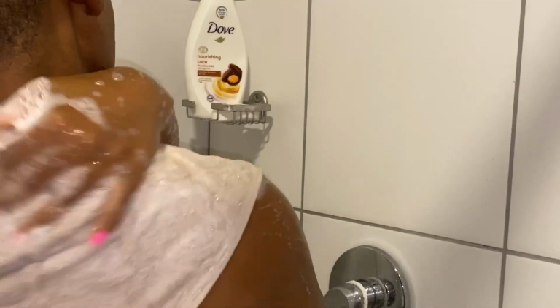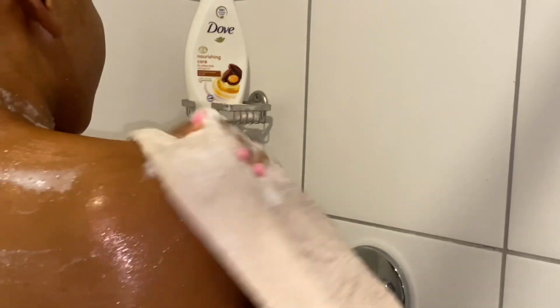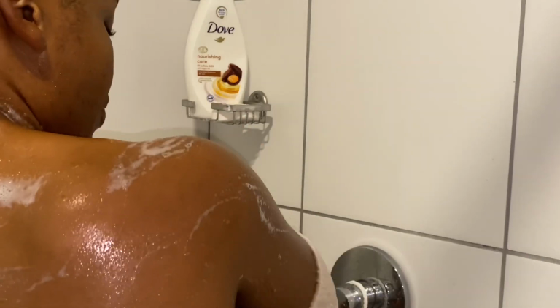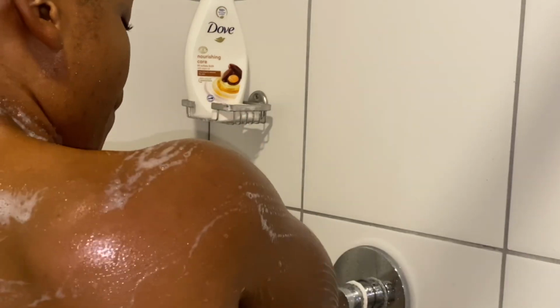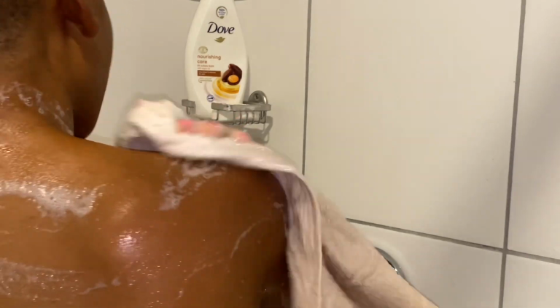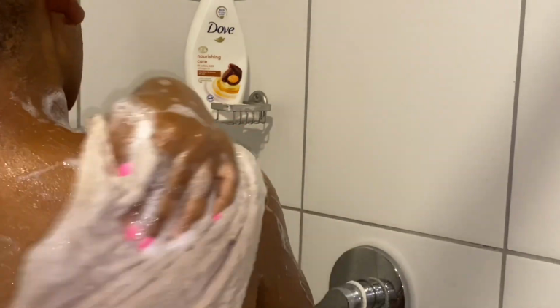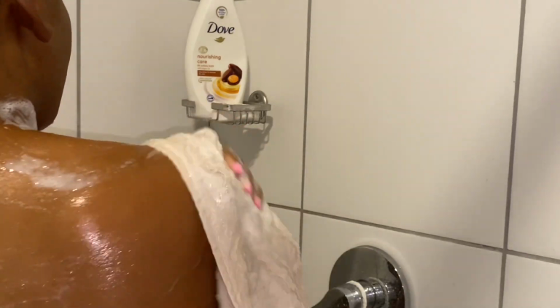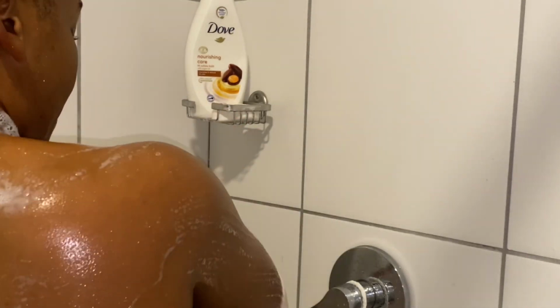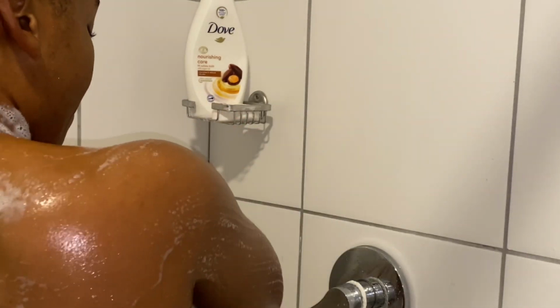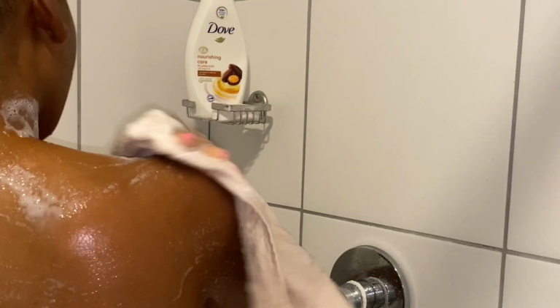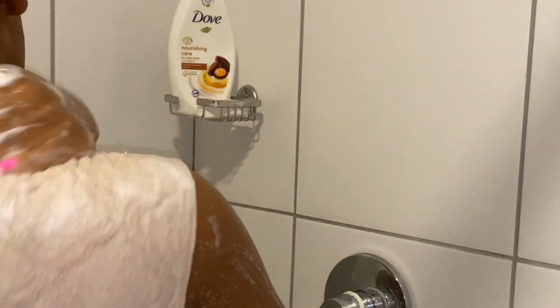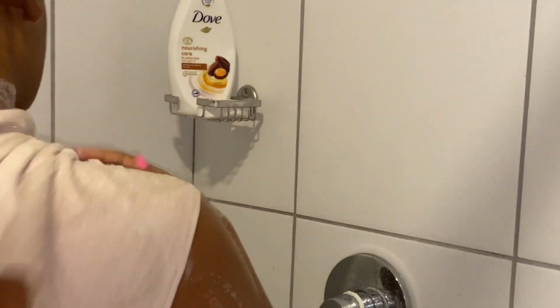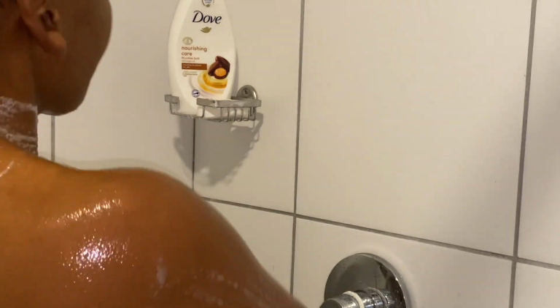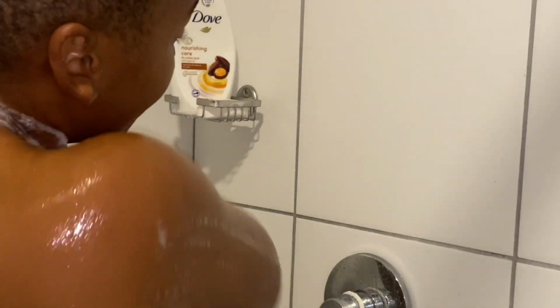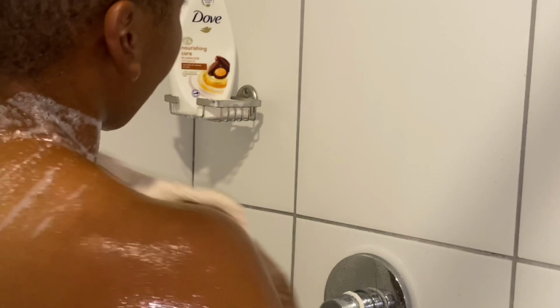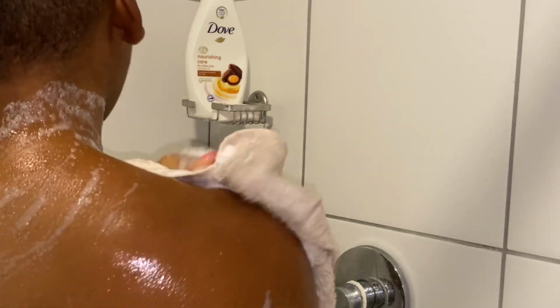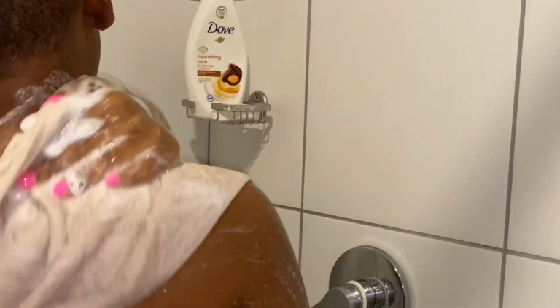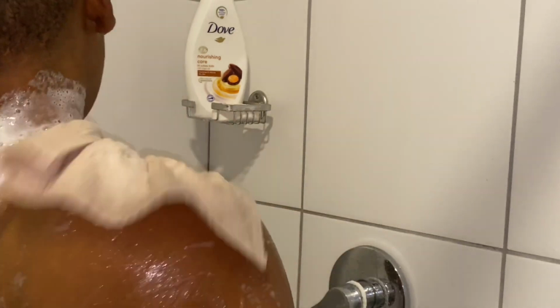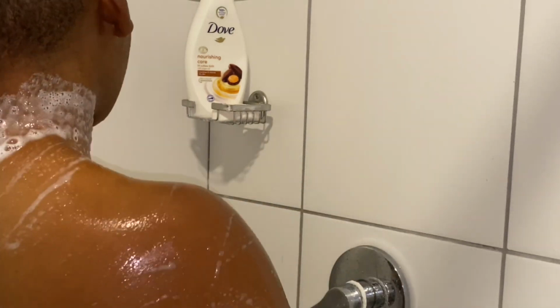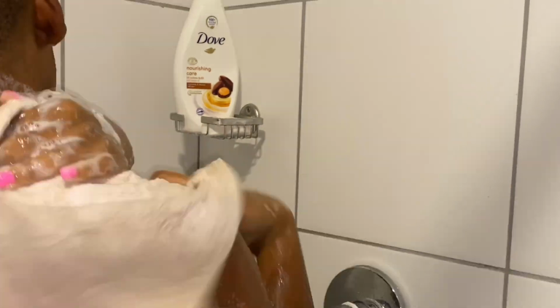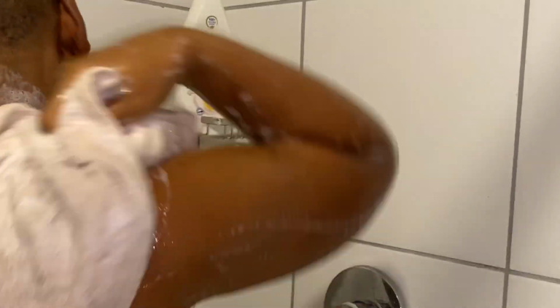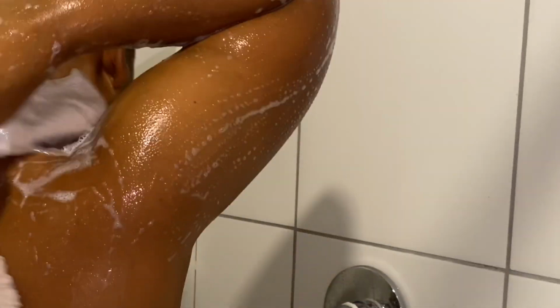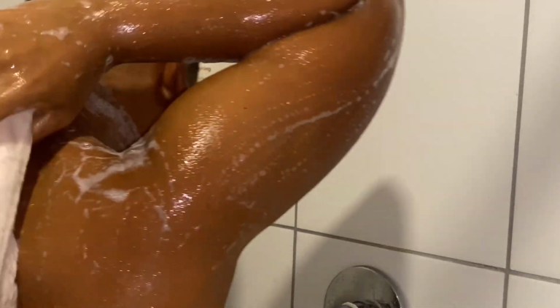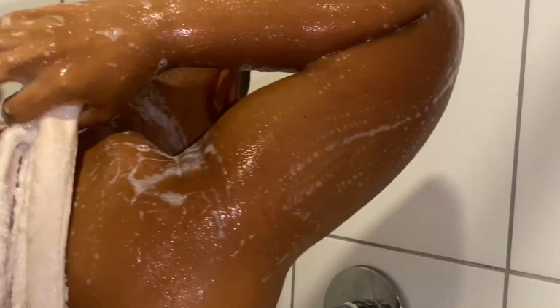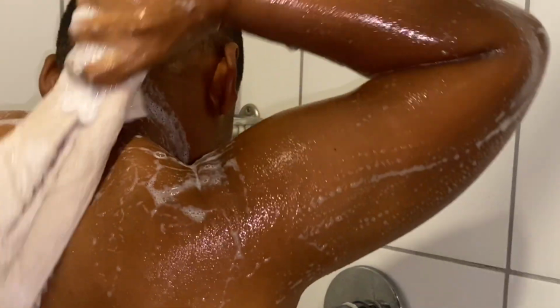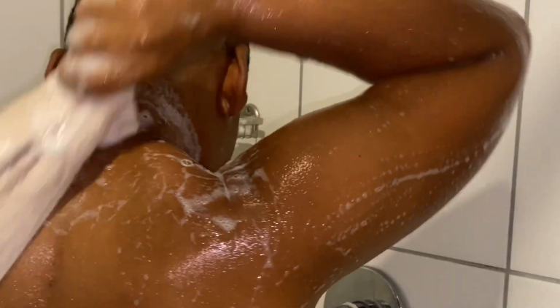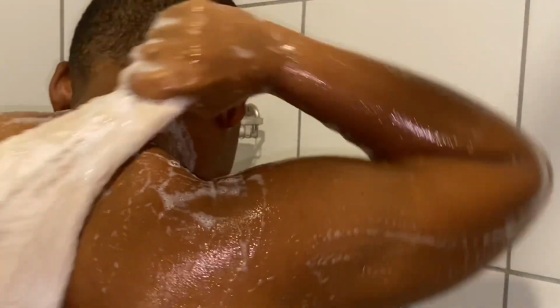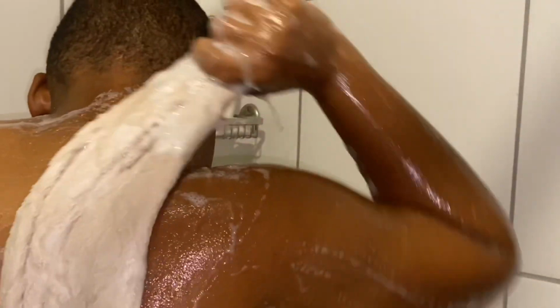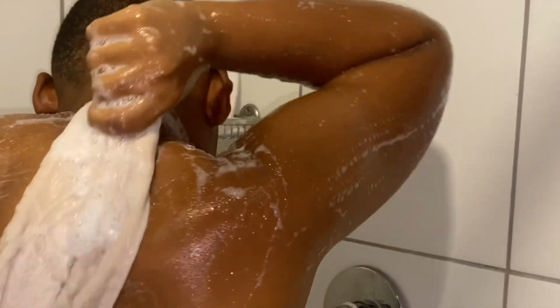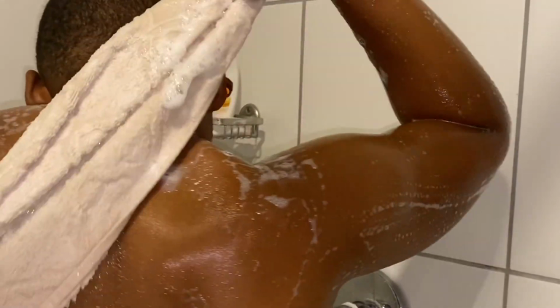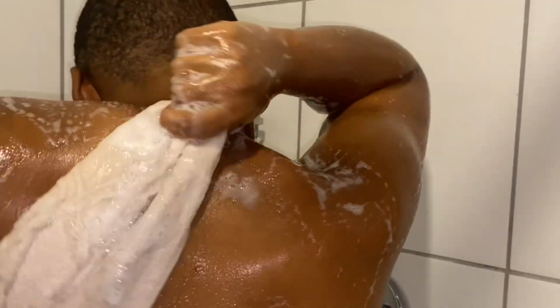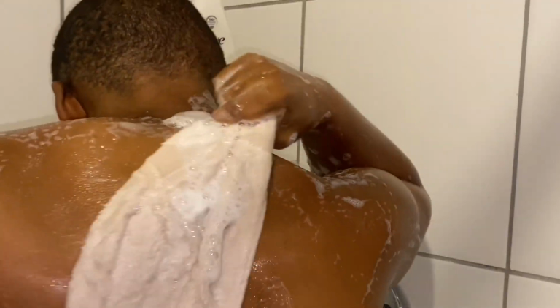You guys, this Willie's washcloth was the best thing I've ever done for myself because it gets in the cracks and every spot that you wanted to reach — on your back, everywhere. I absolutely love it.